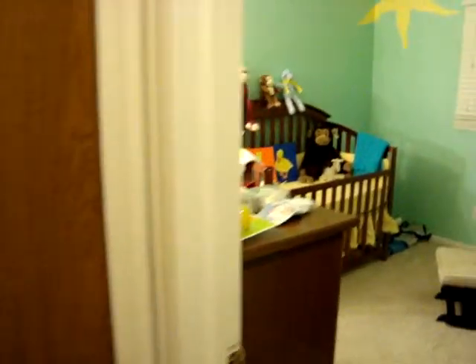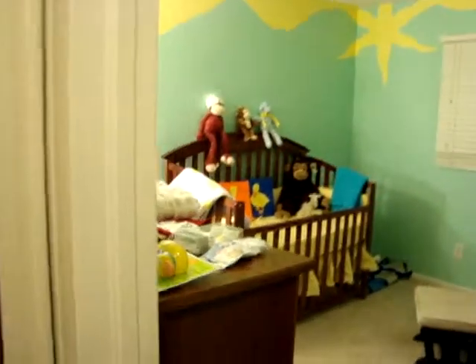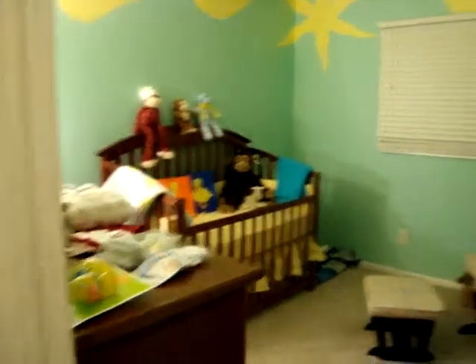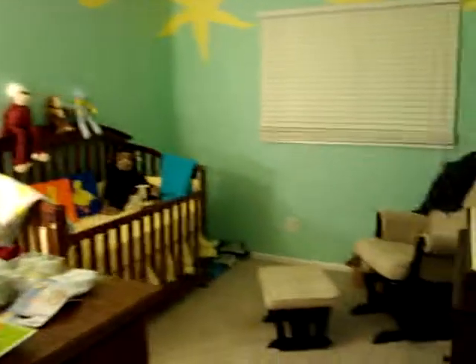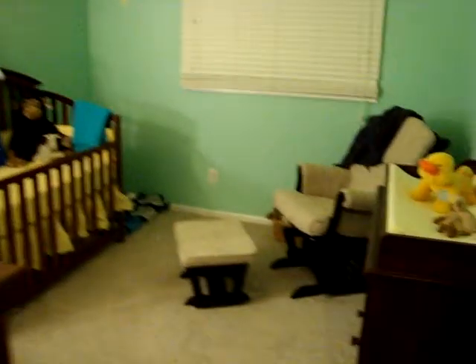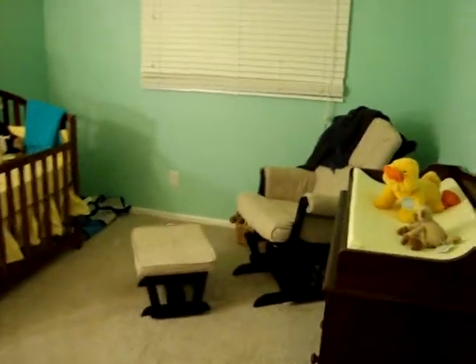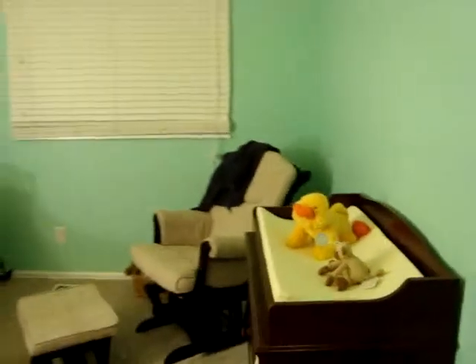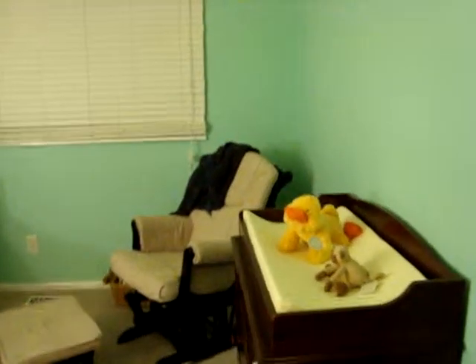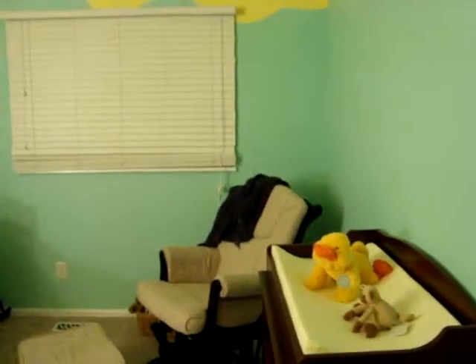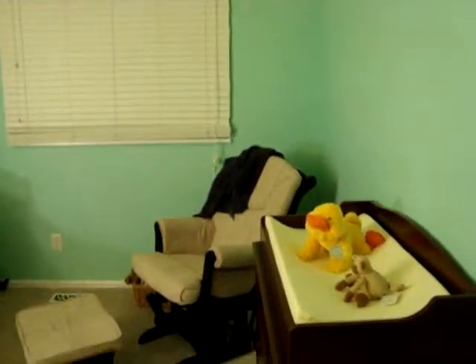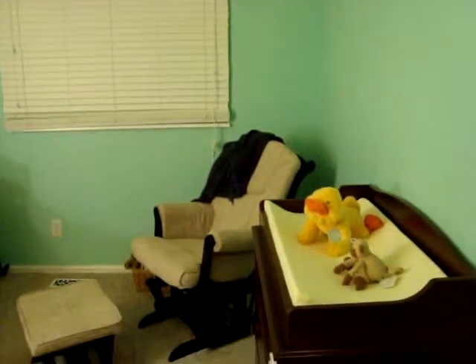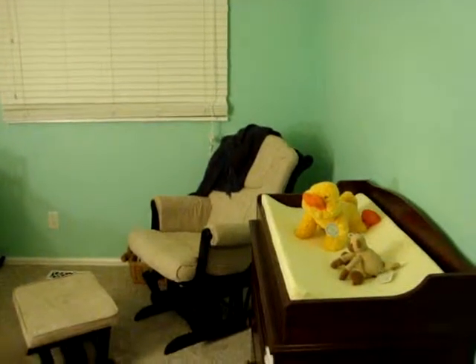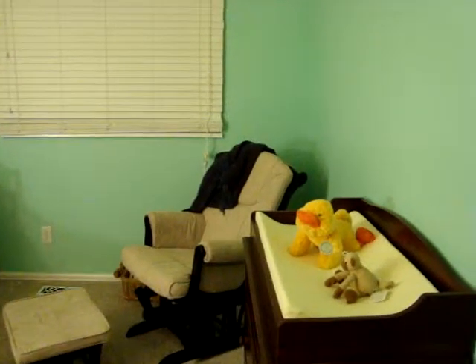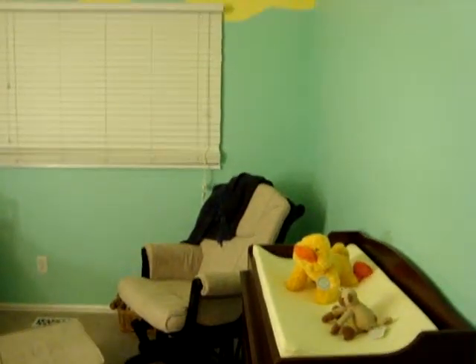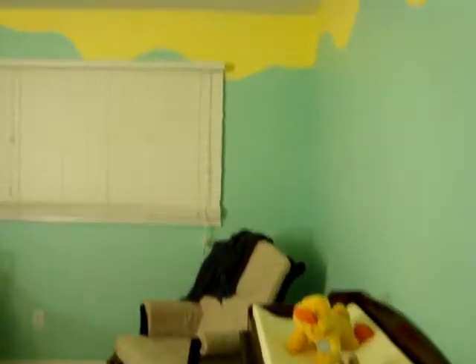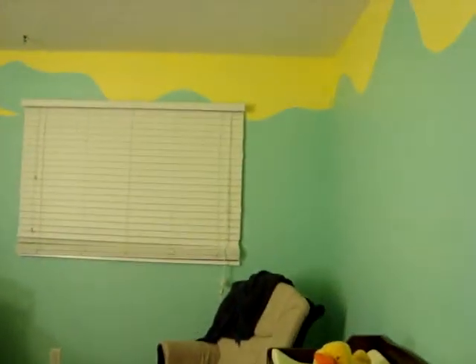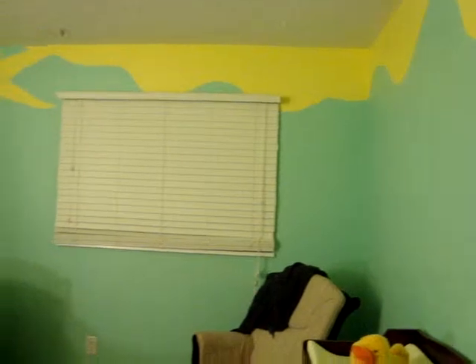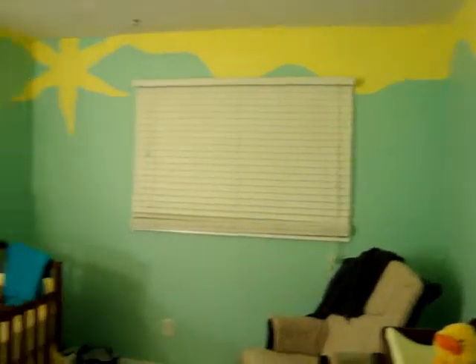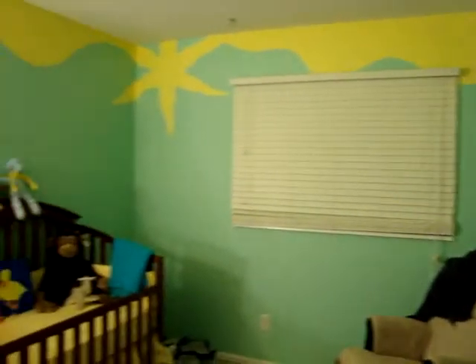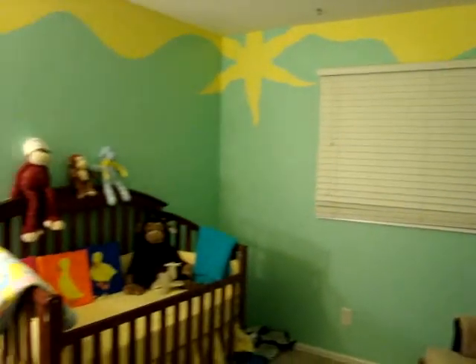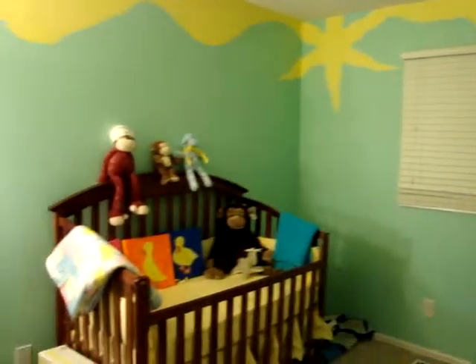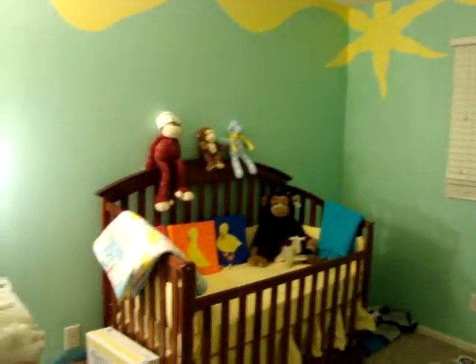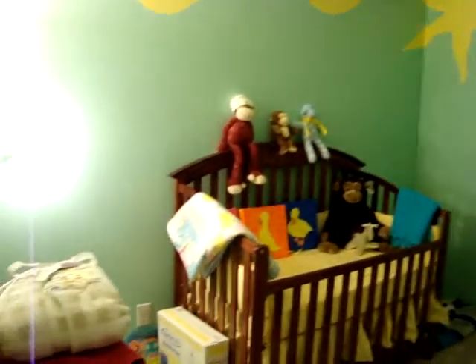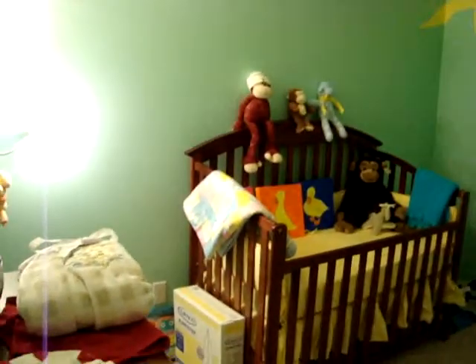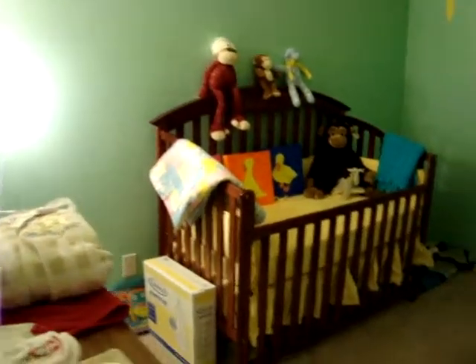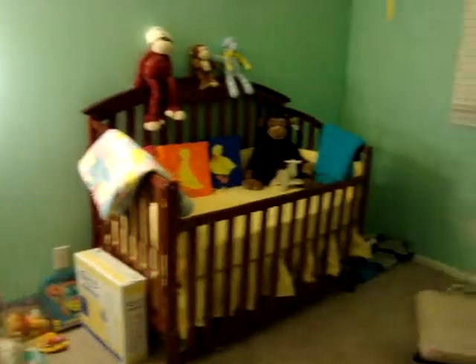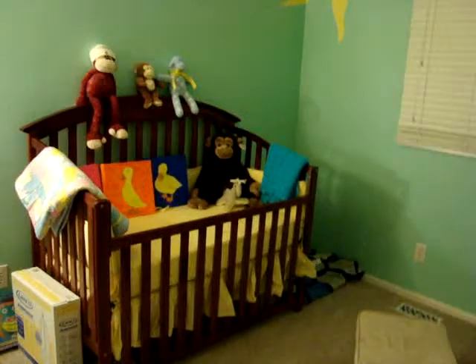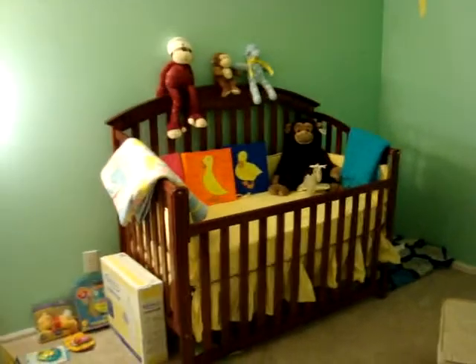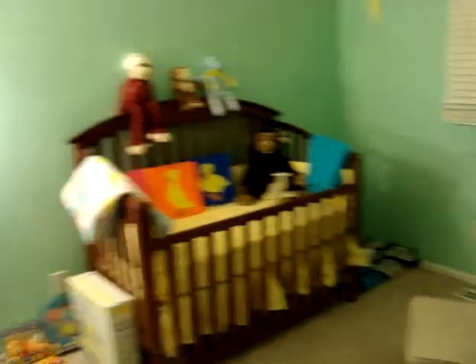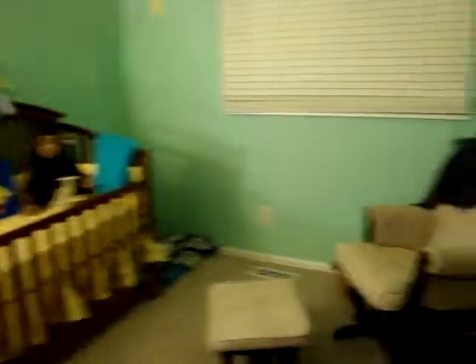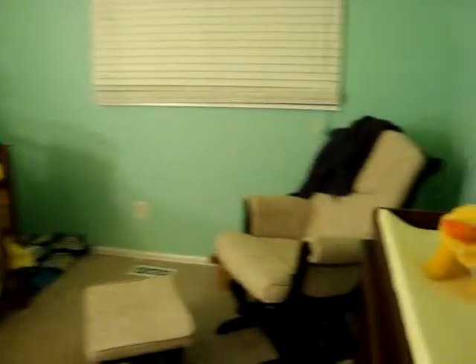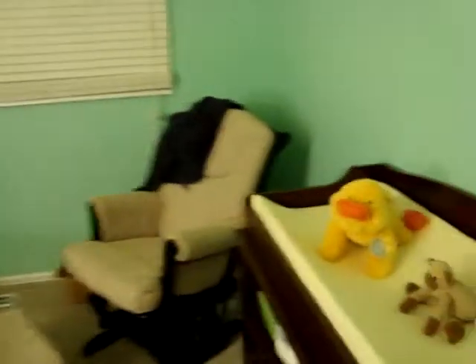I thought I would do something a little bit different this time and give you guys a tour of the nursery. Here is the nursery from the doorway, with all of our baby shower gifts all around.